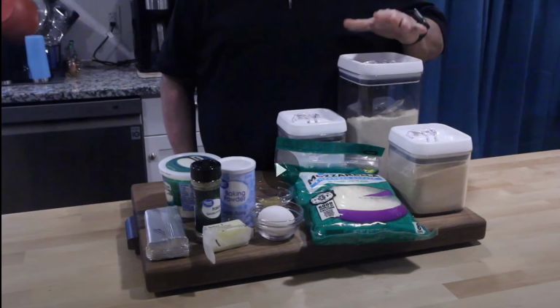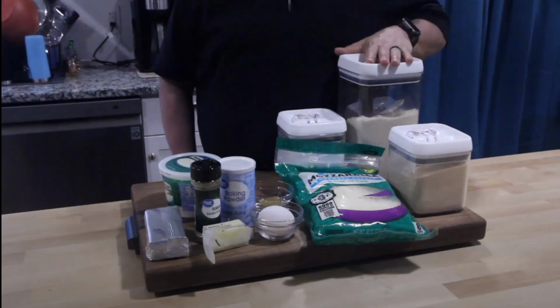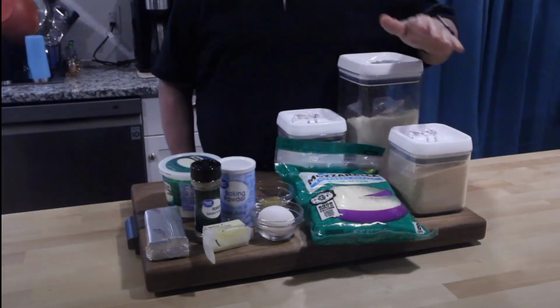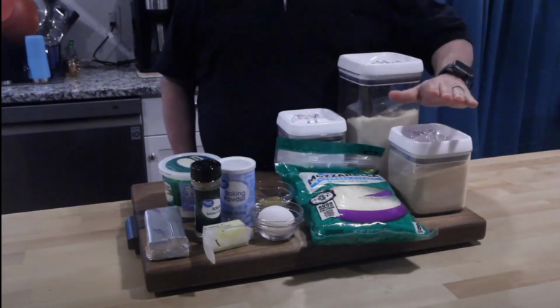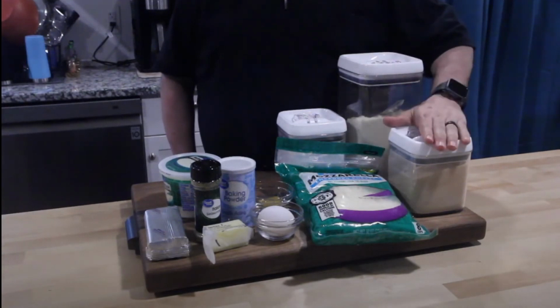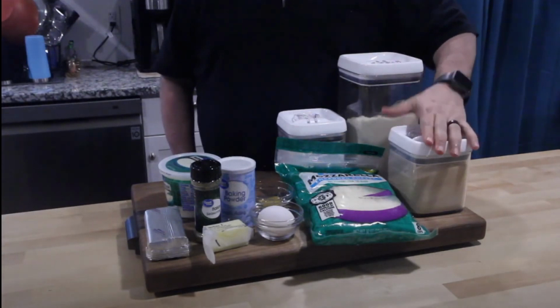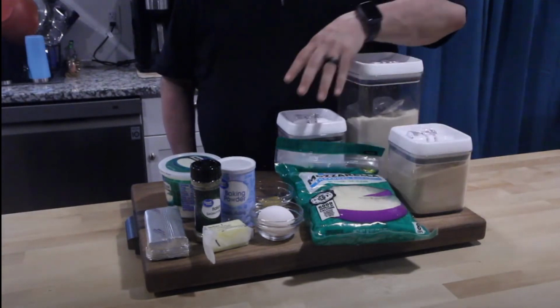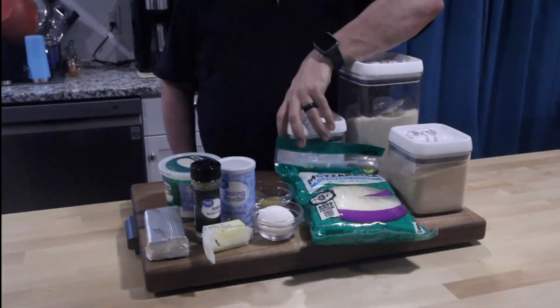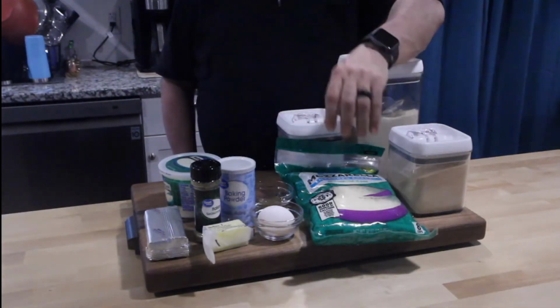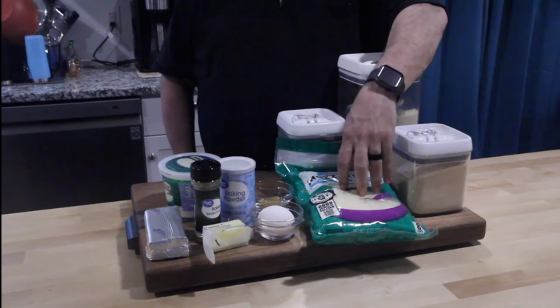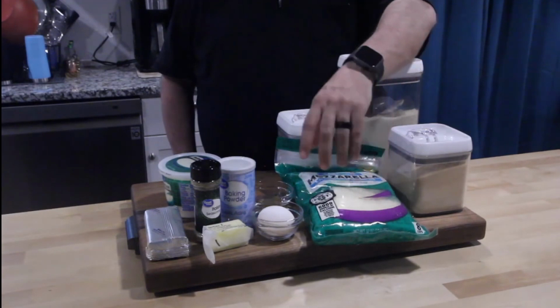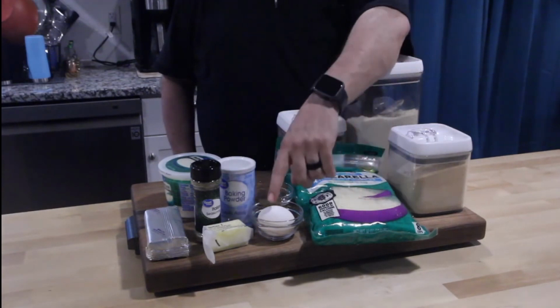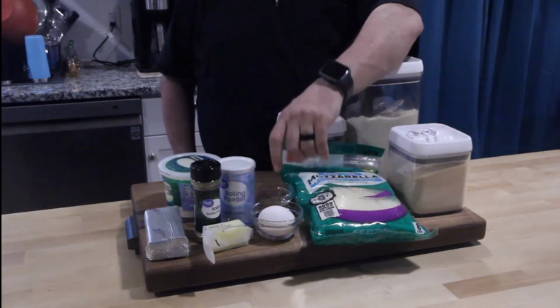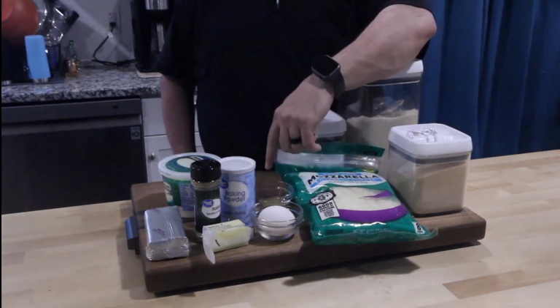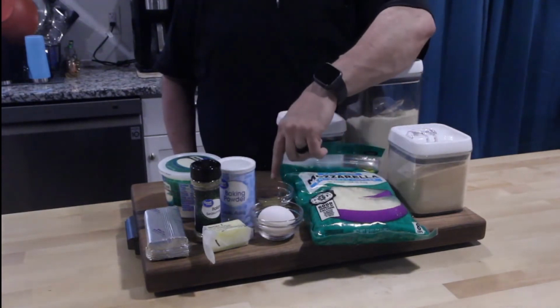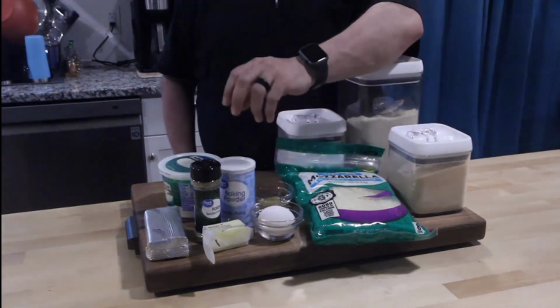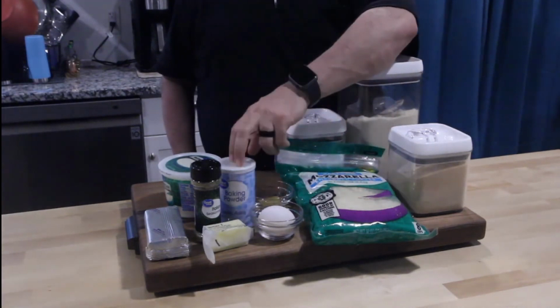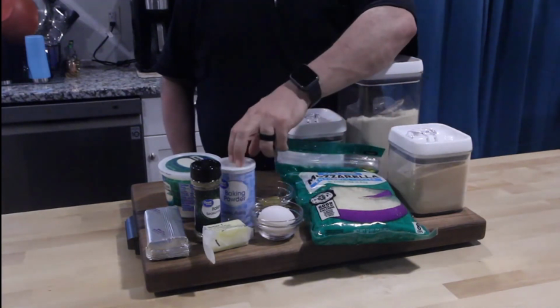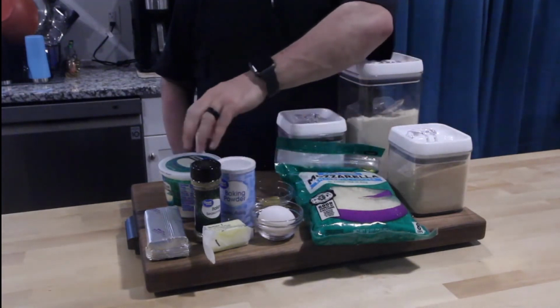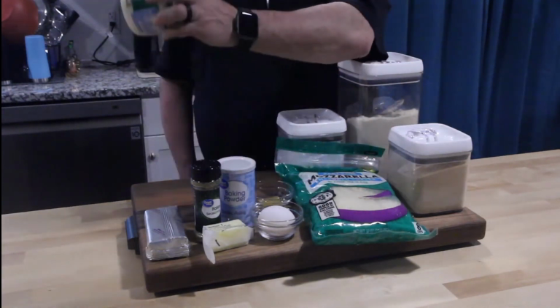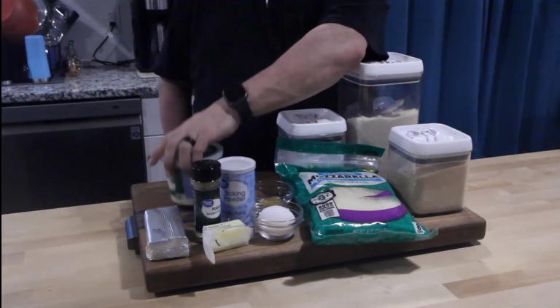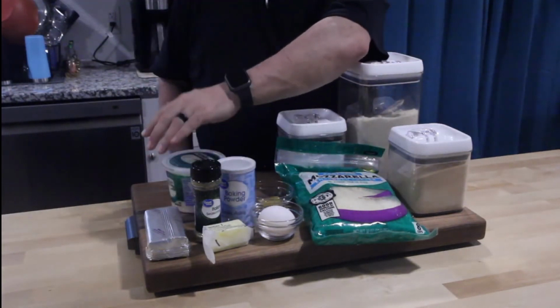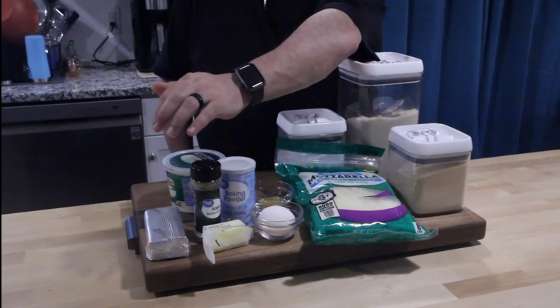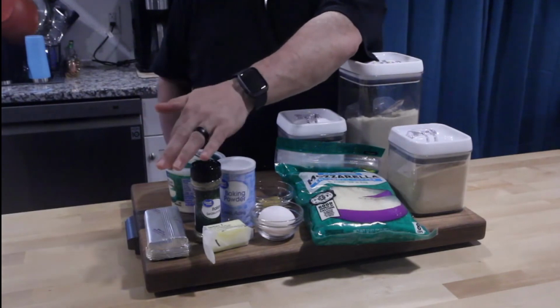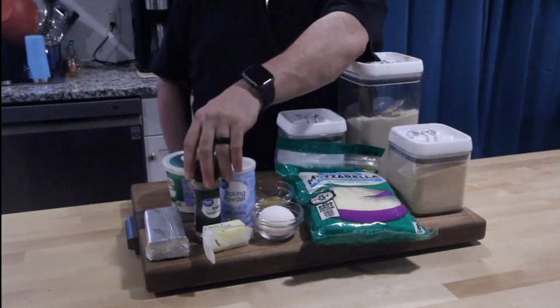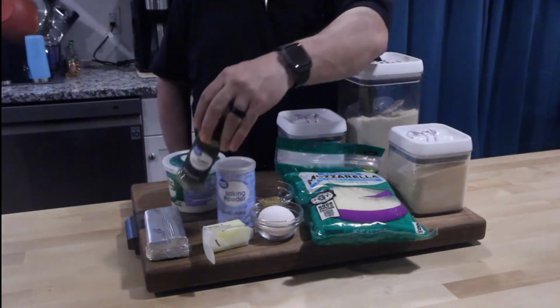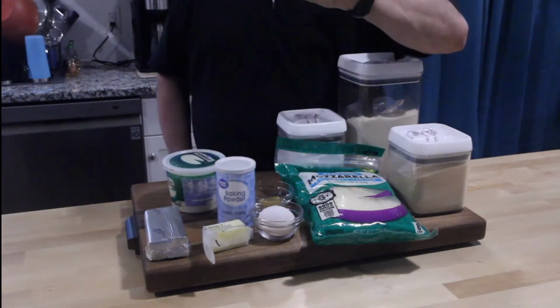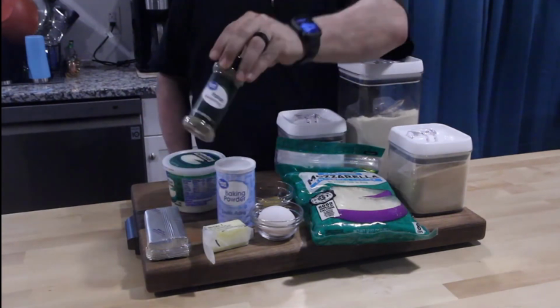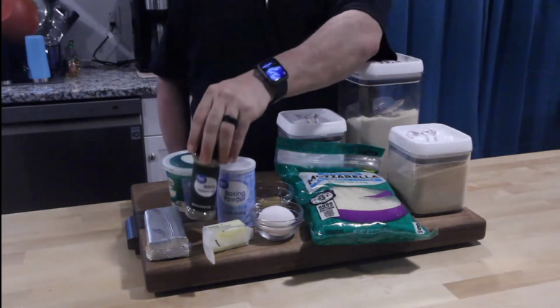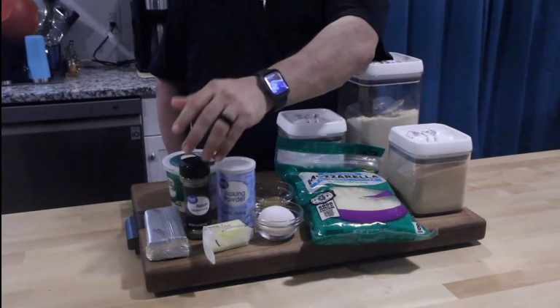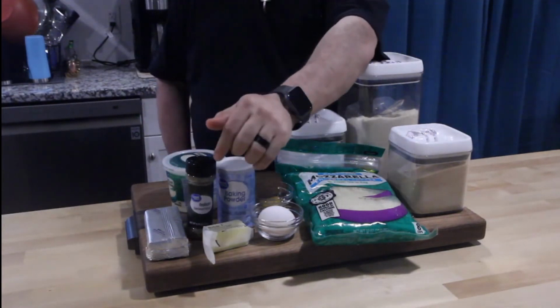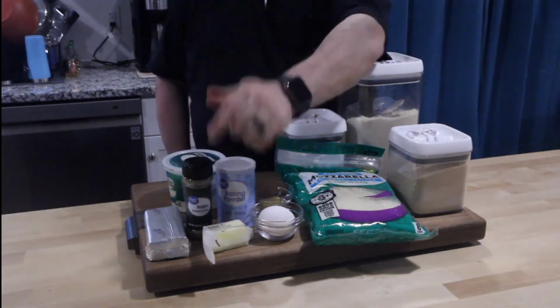There's almond flour, garlic powder, salt, mozzarella, egg, garlic, baking powder, parmesan cheese, cream cheese, Italian seasoning, and butter.